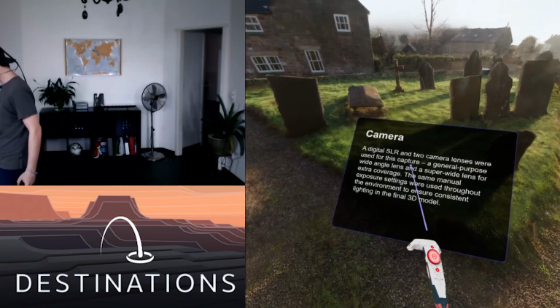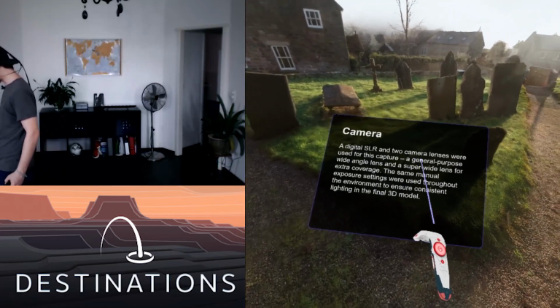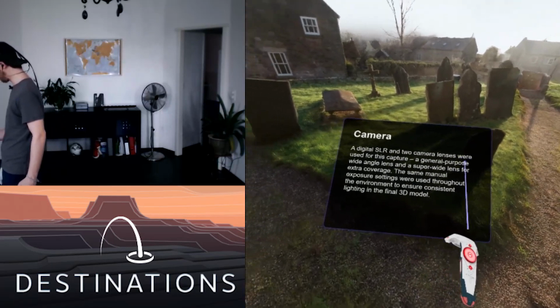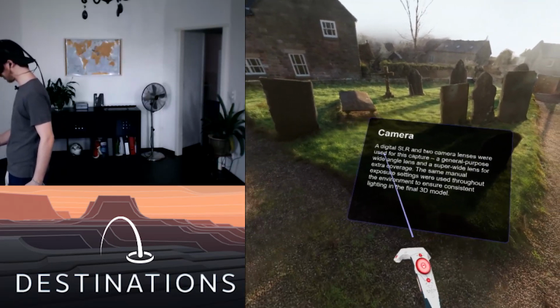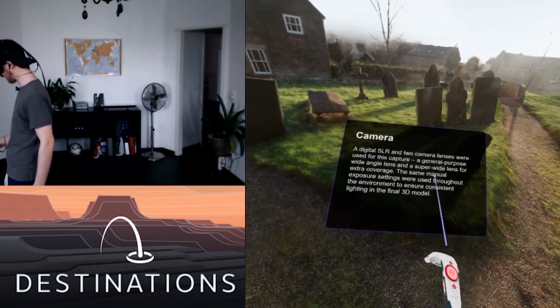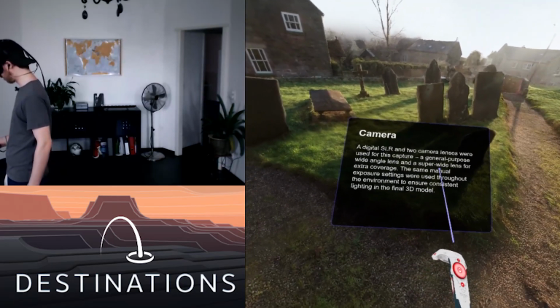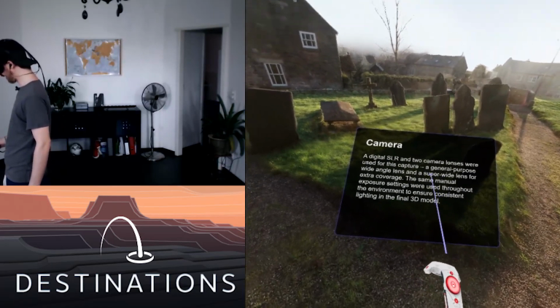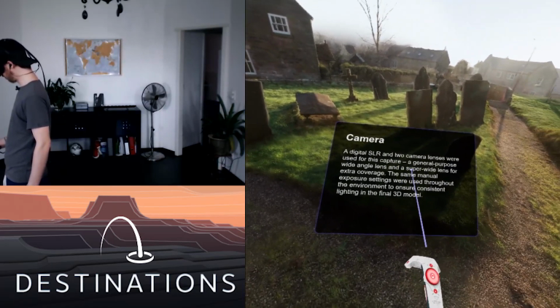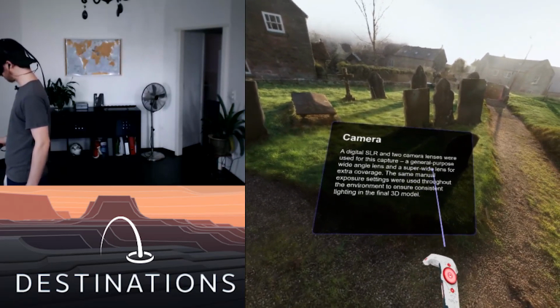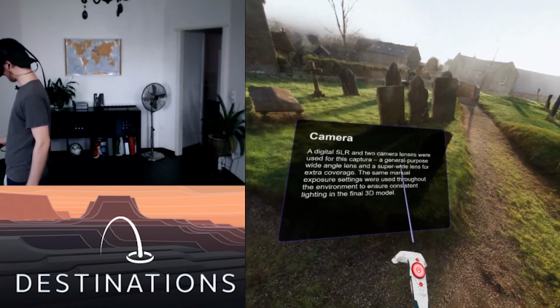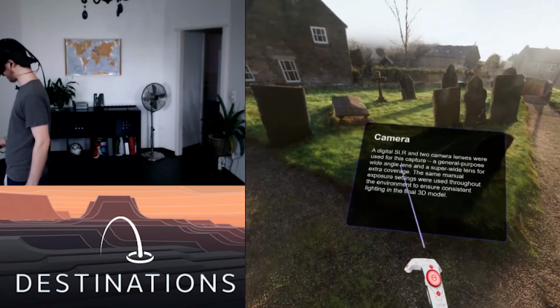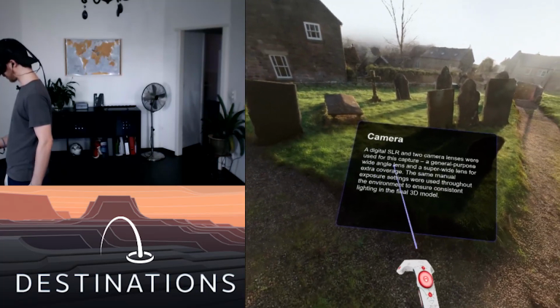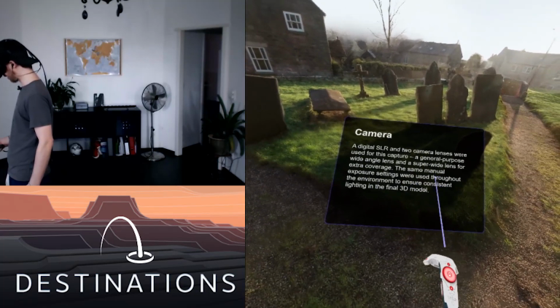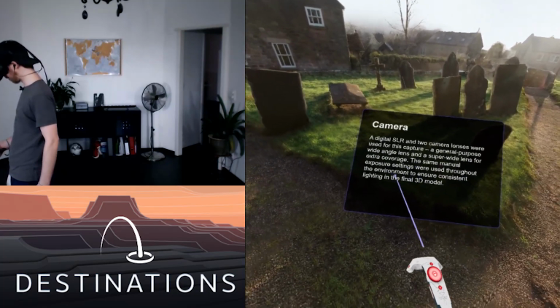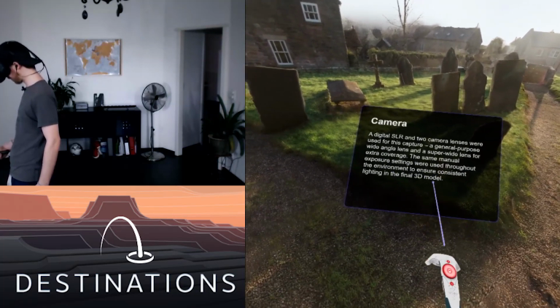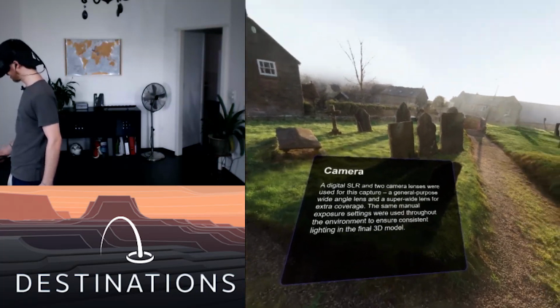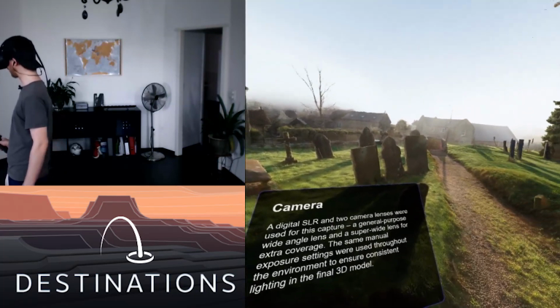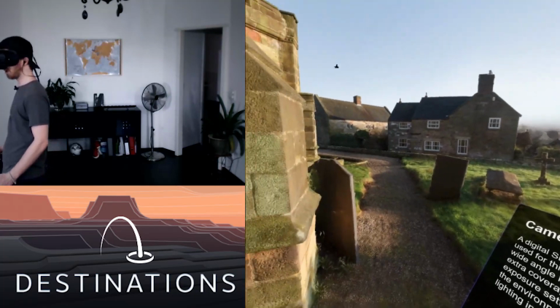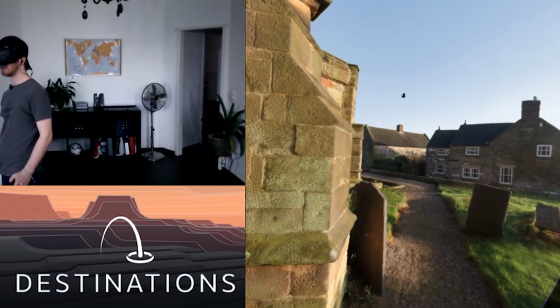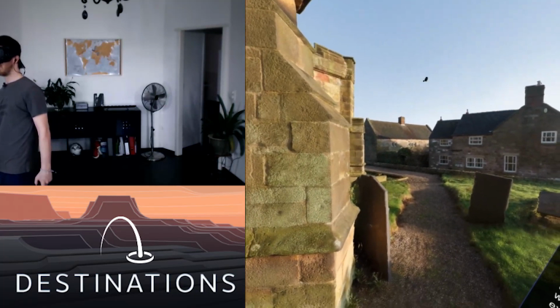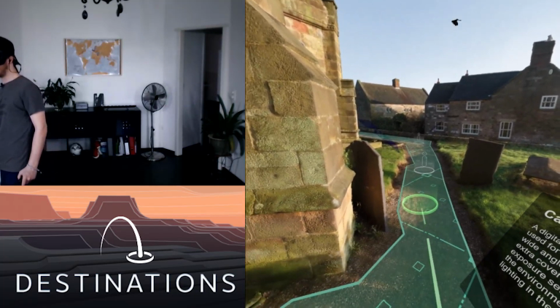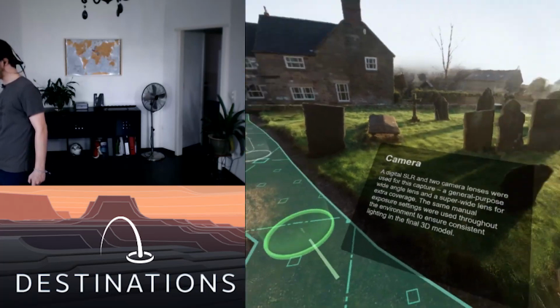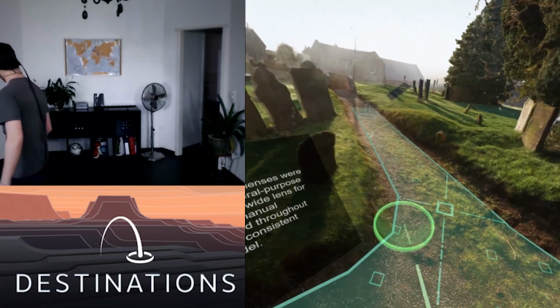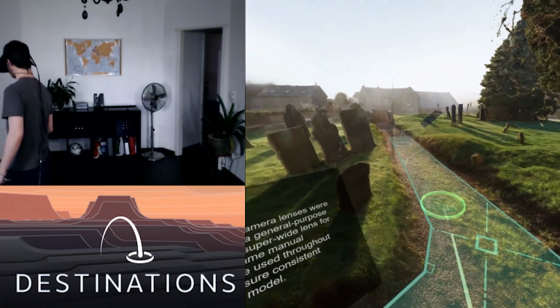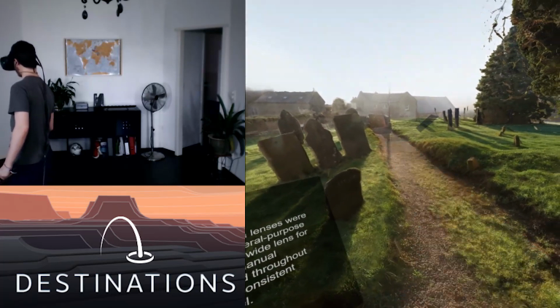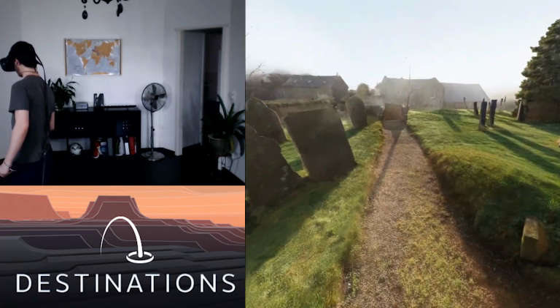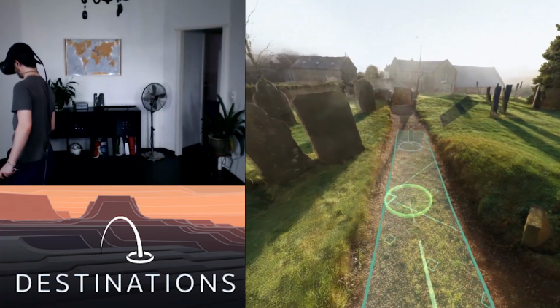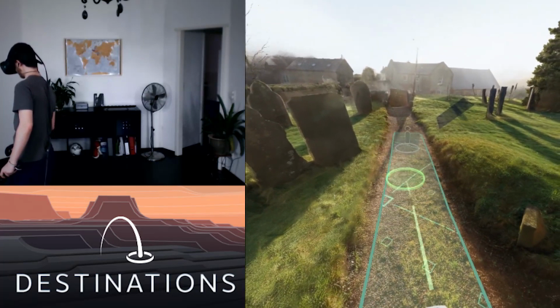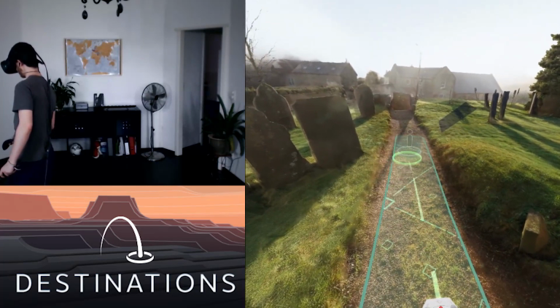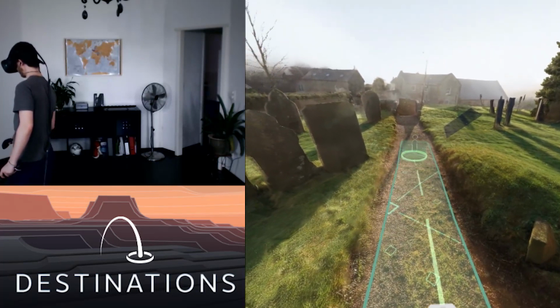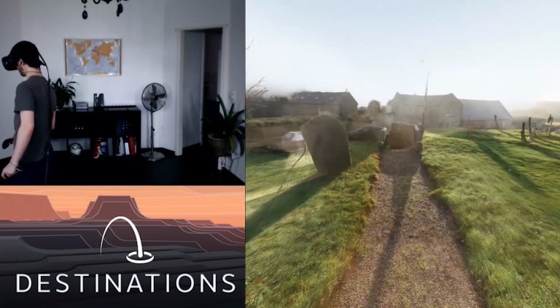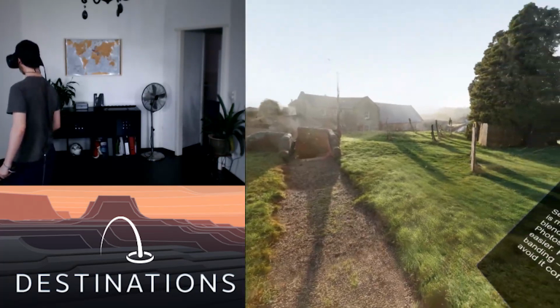A digital SLR and two camera lenses were used for this capture. Is that all? That ain't that bad. The general purpose wide-angler is the final 3D model. This is so cool. I can't wait to see what the community can actually do with this kind of stuff.